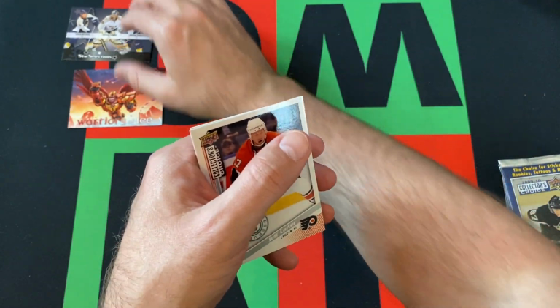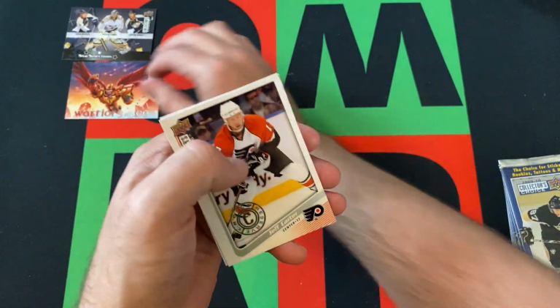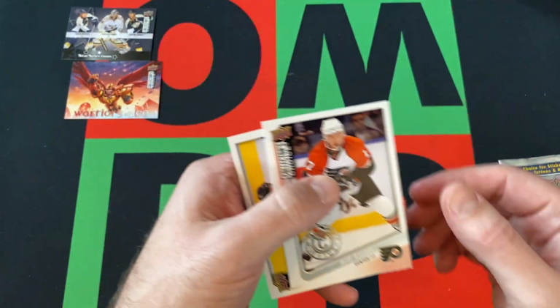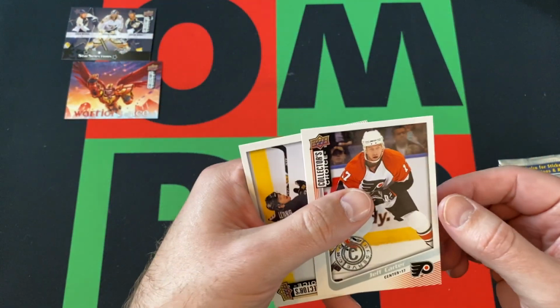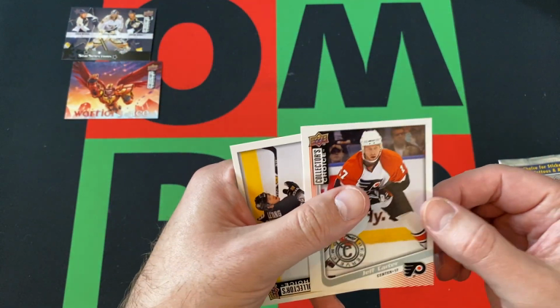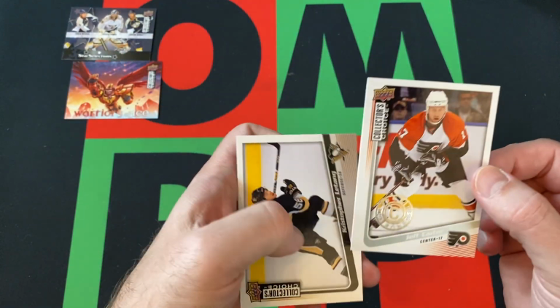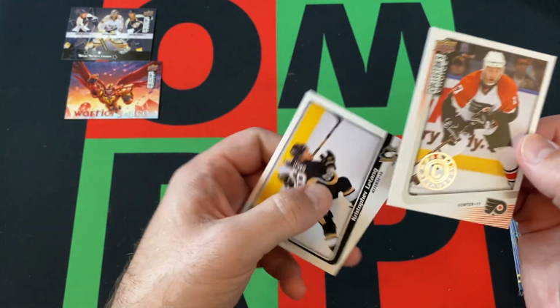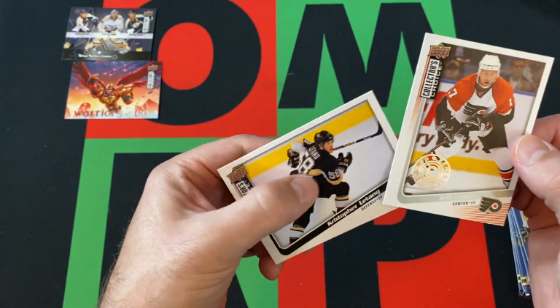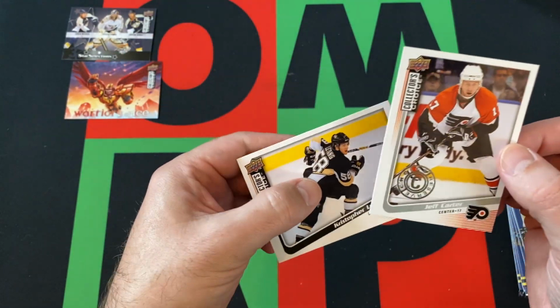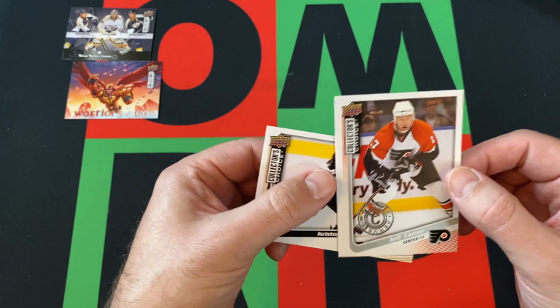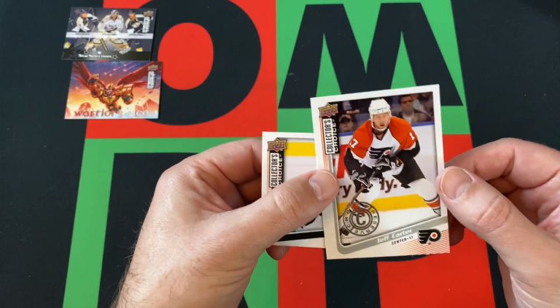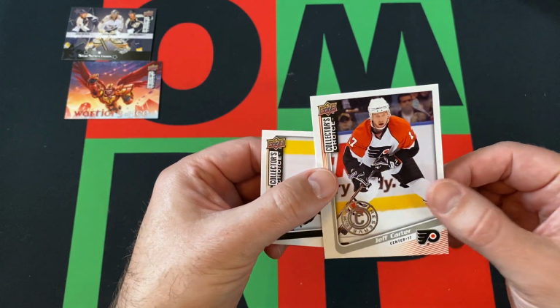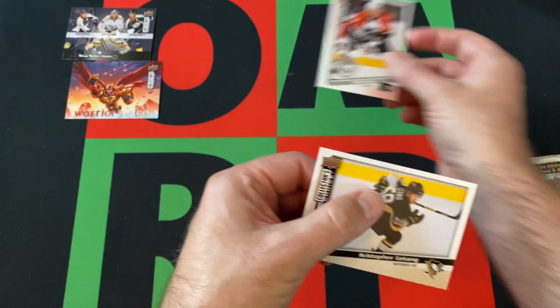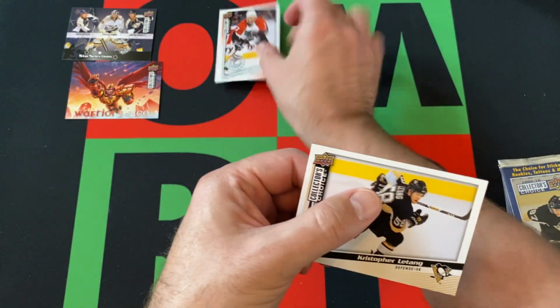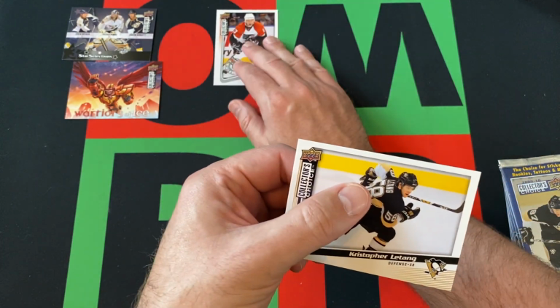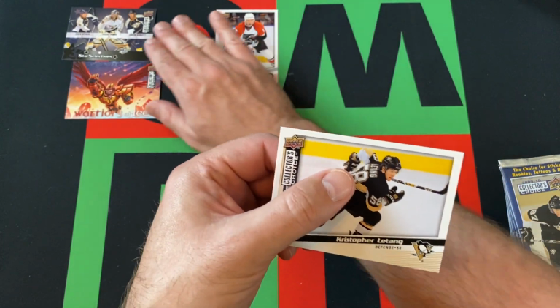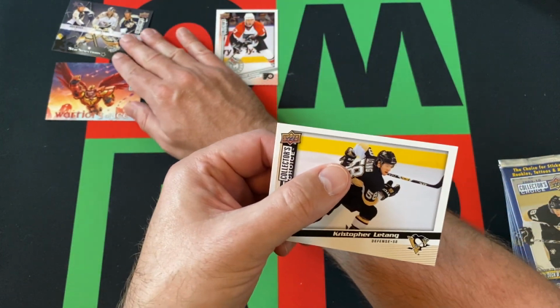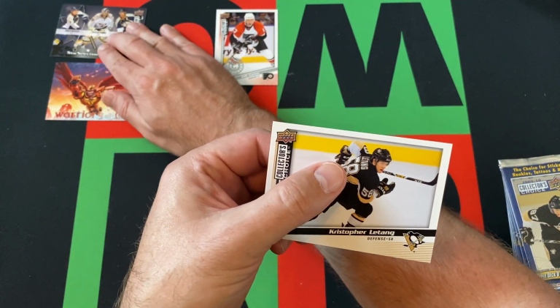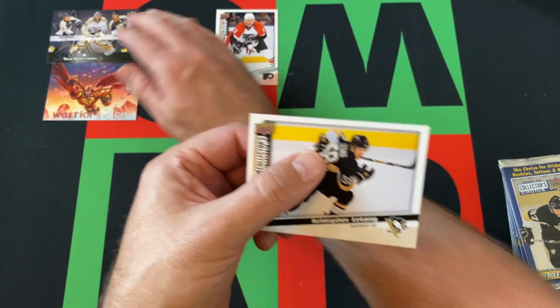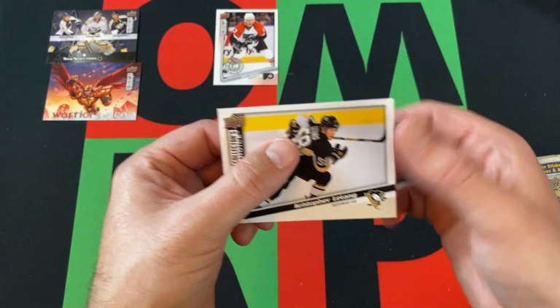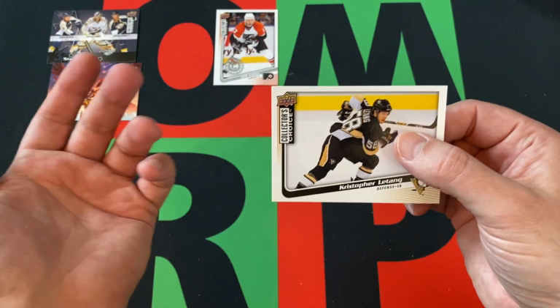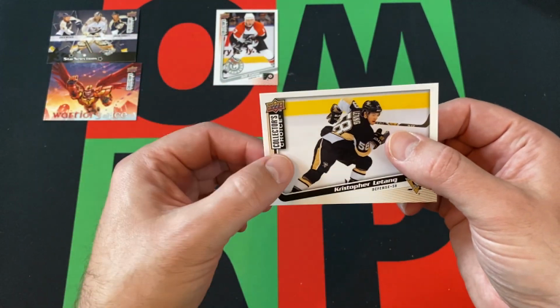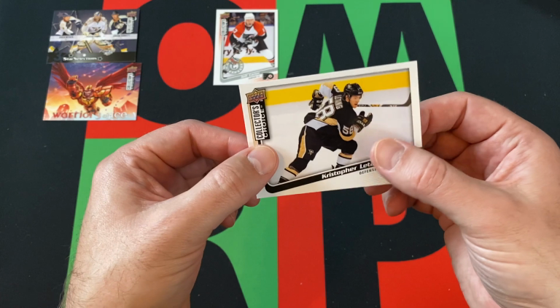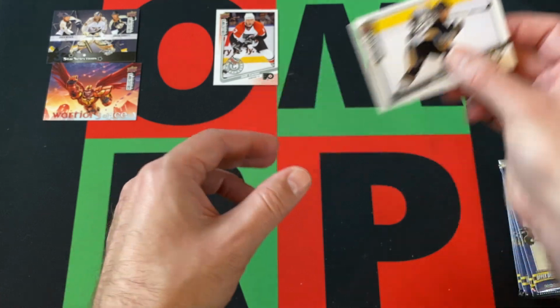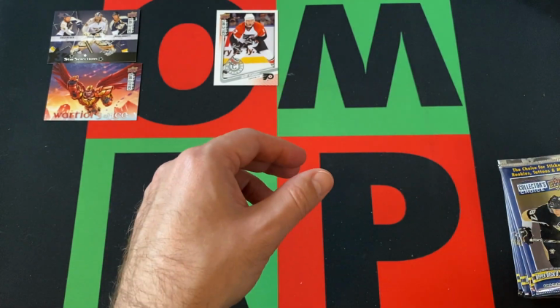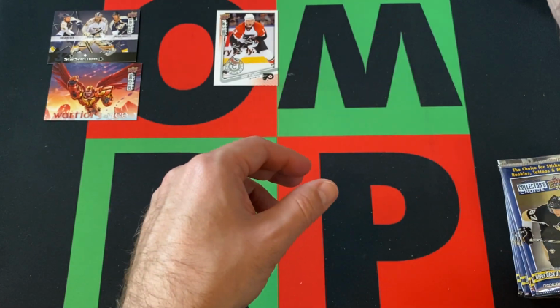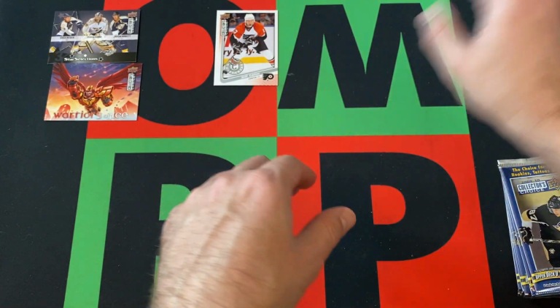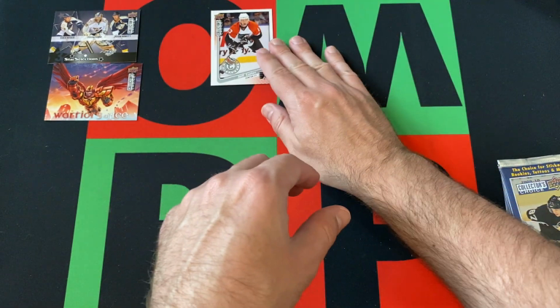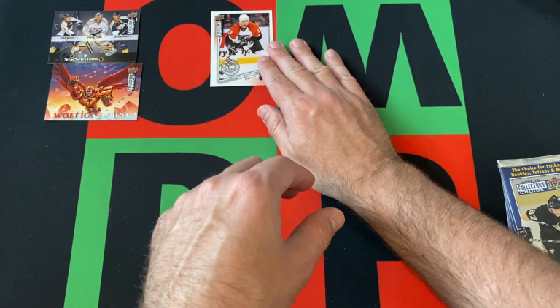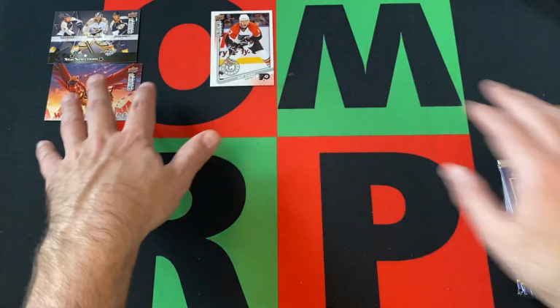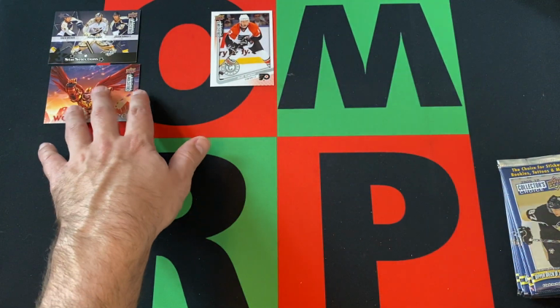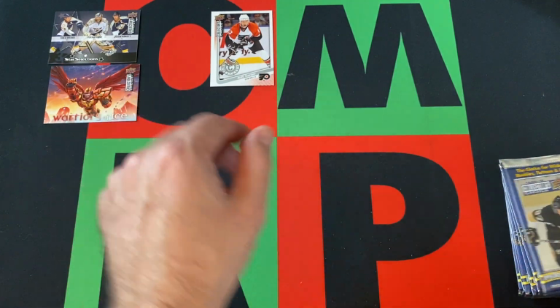Okay, those are interesting. I don't know how I feel about those cards. Jeff Carter is going to be our Choice Reserve card, and then Kris Letang is the last card in that pack.